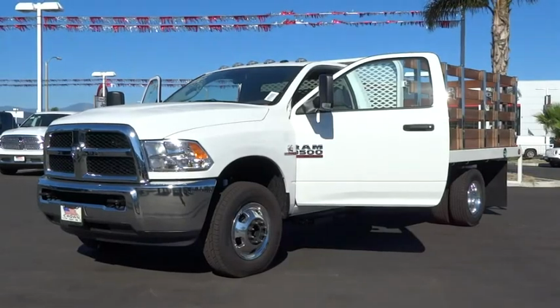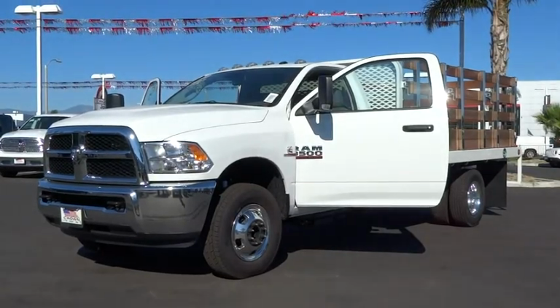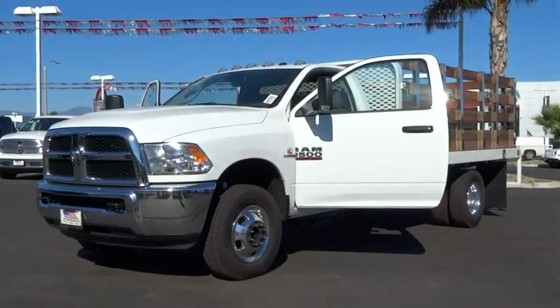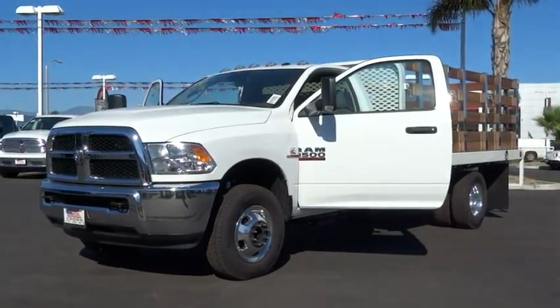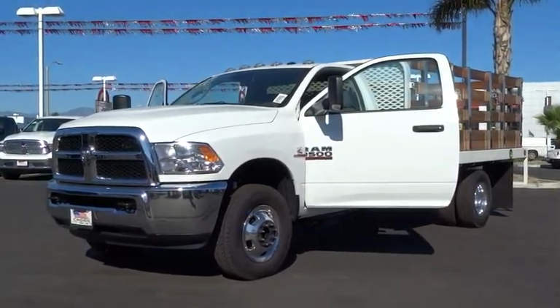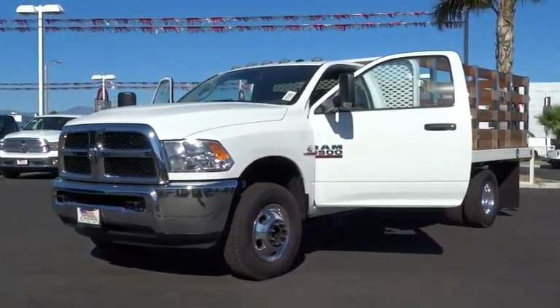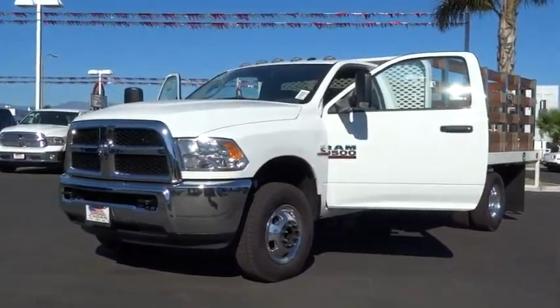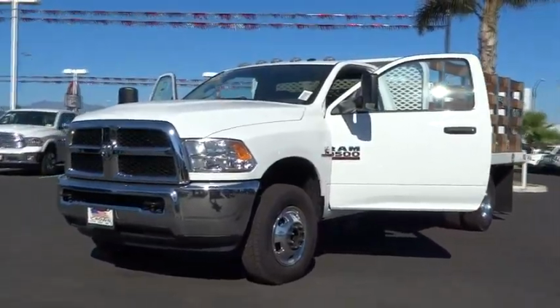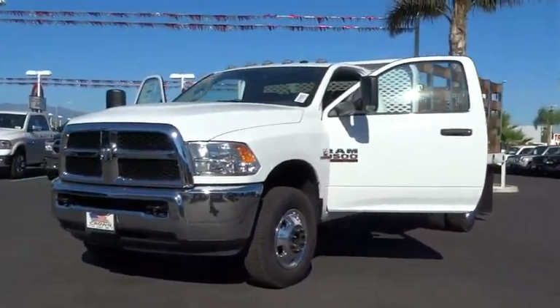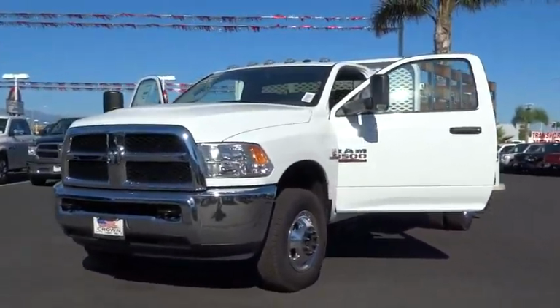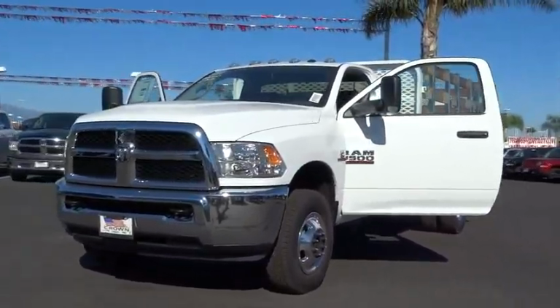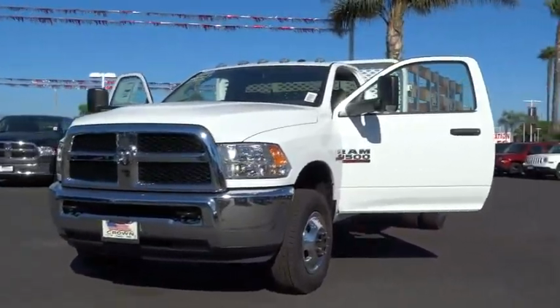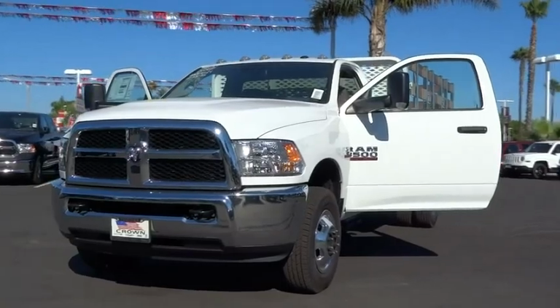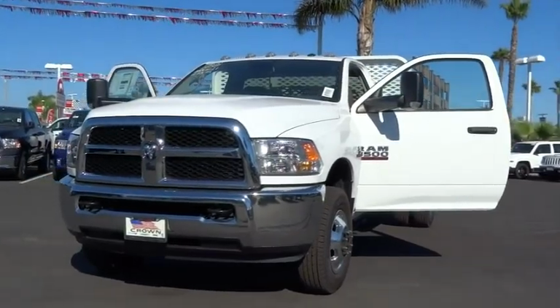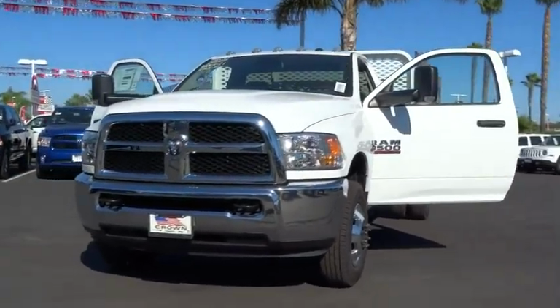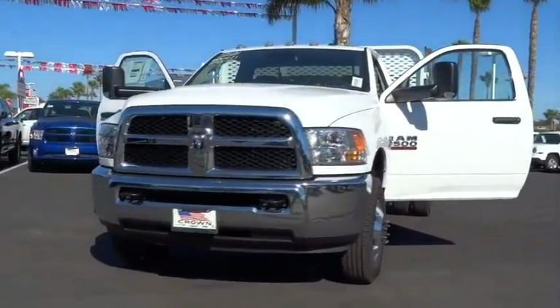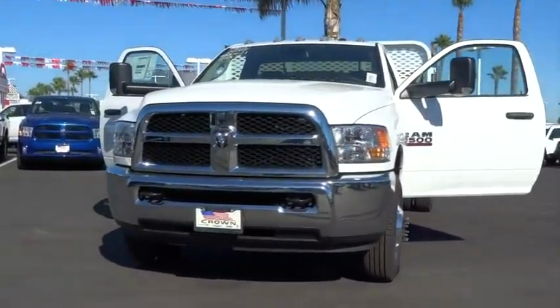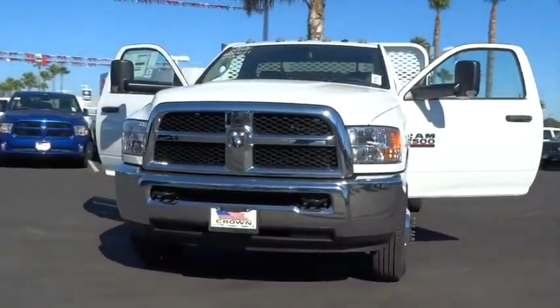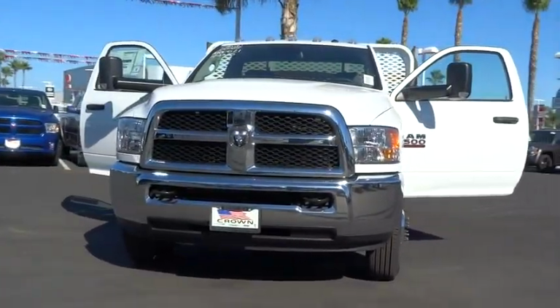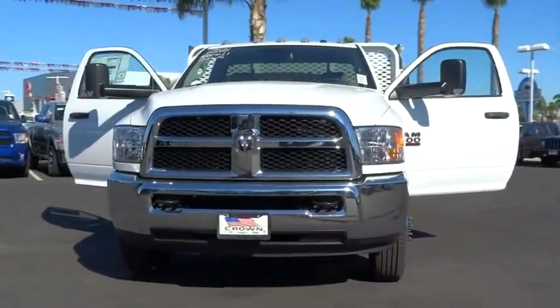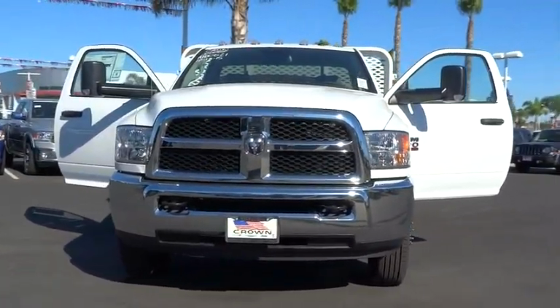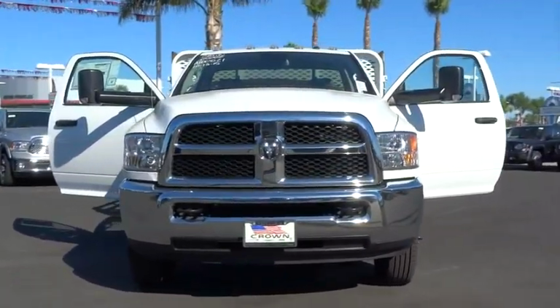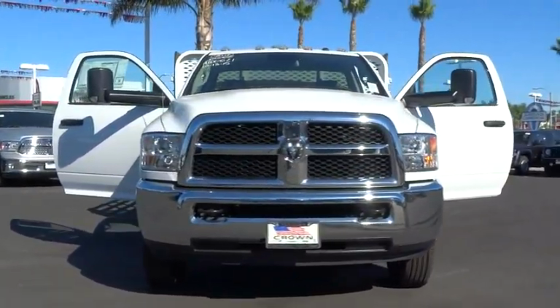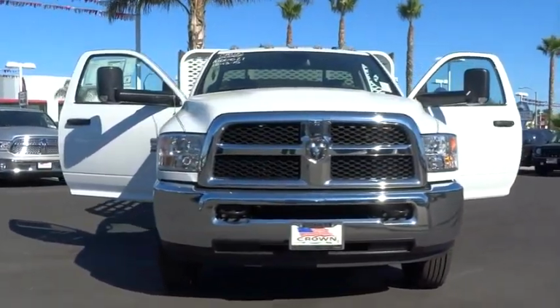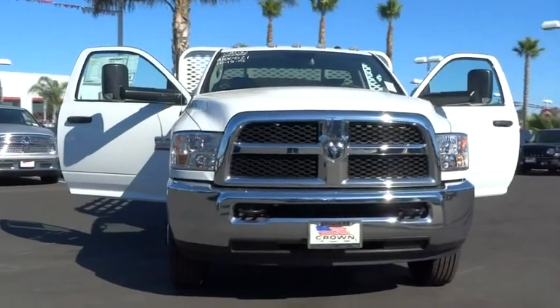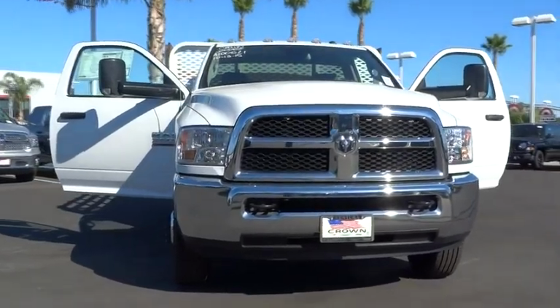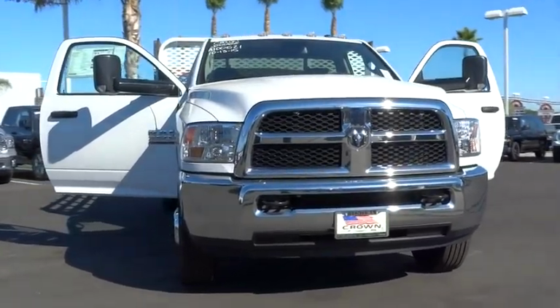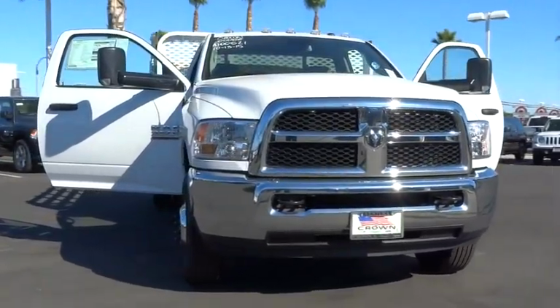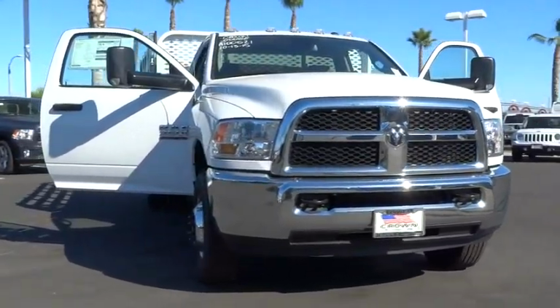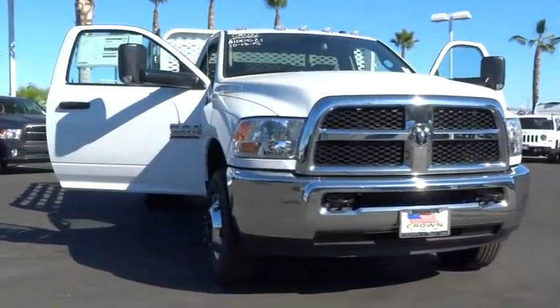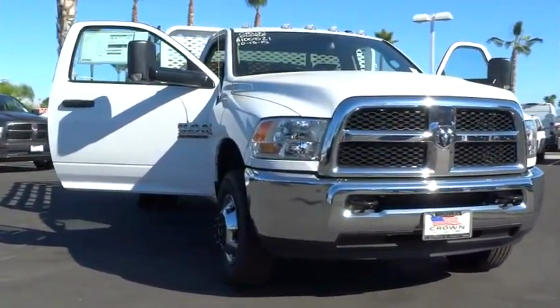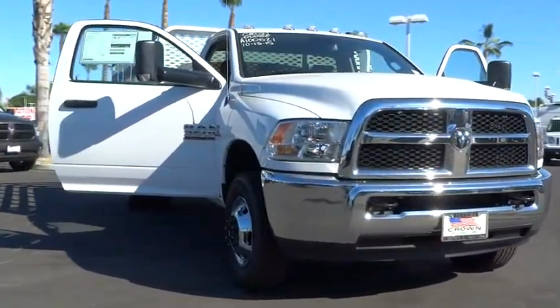2015 Dodge Ram 3500 is a solid option for truck buyers in need of hauling capacity and serious towing. With names like Hemi and Cummins under the hood, there is plenty of muscle to back it up.